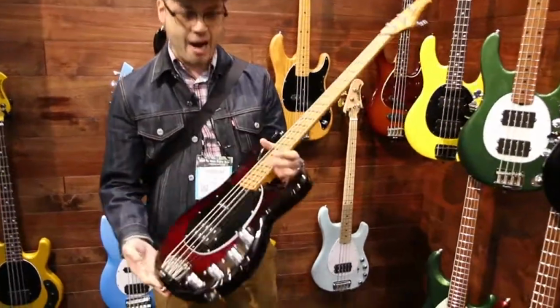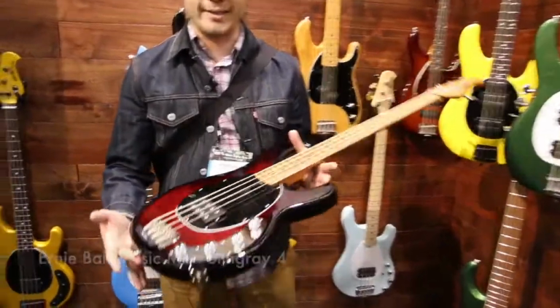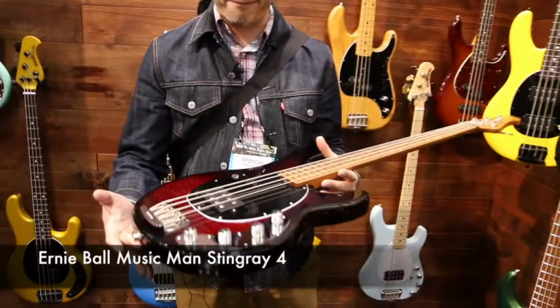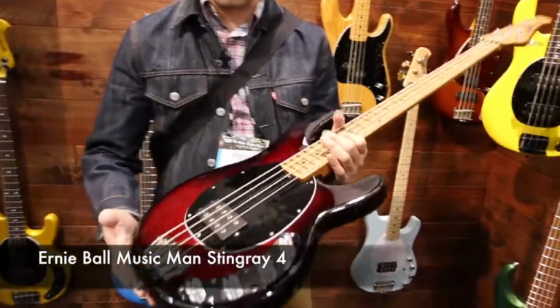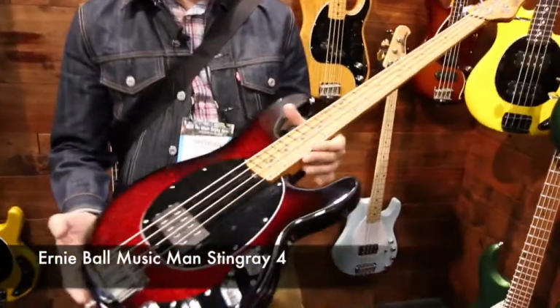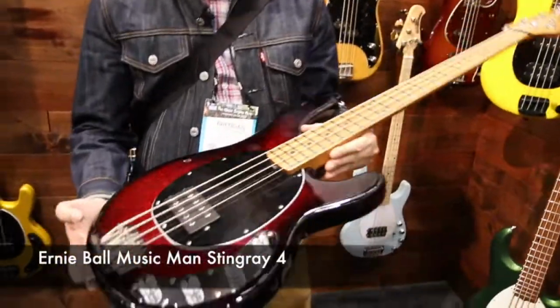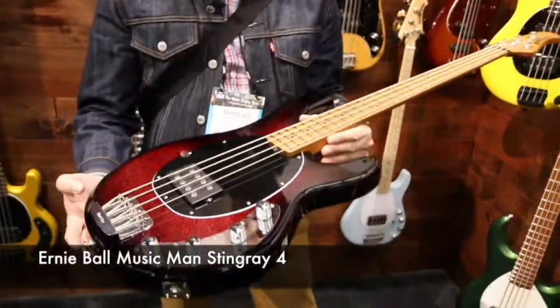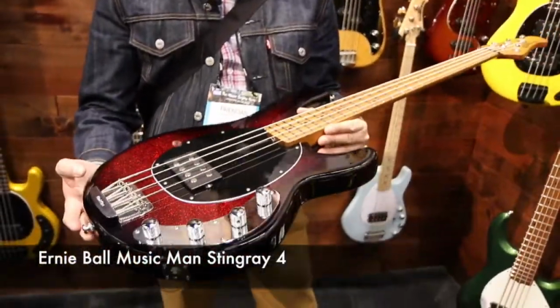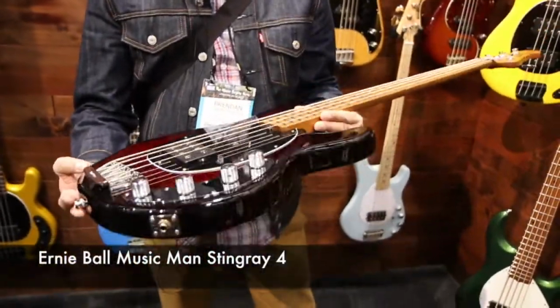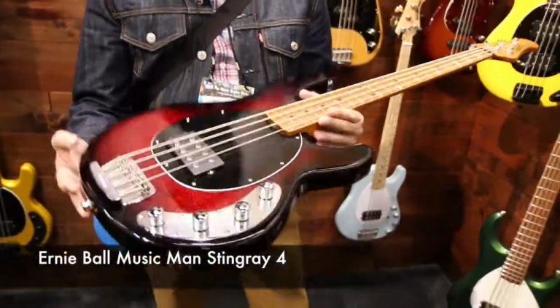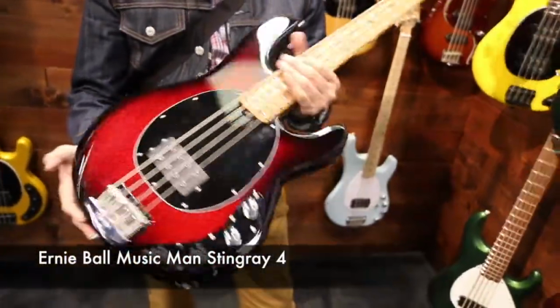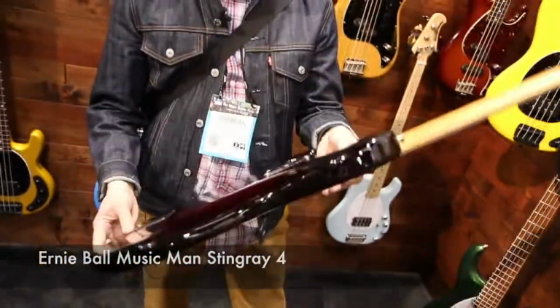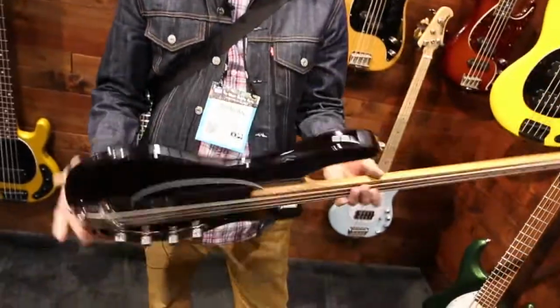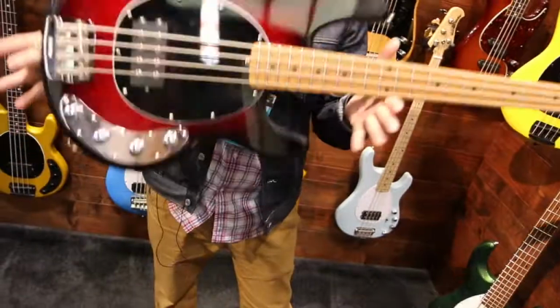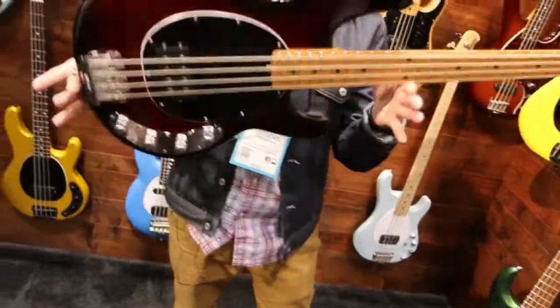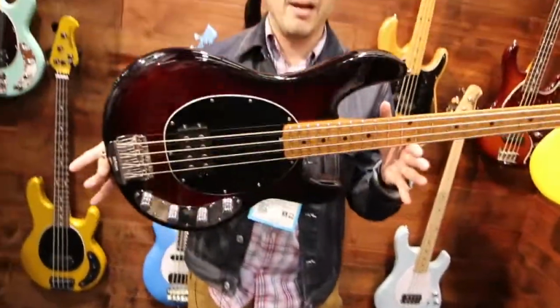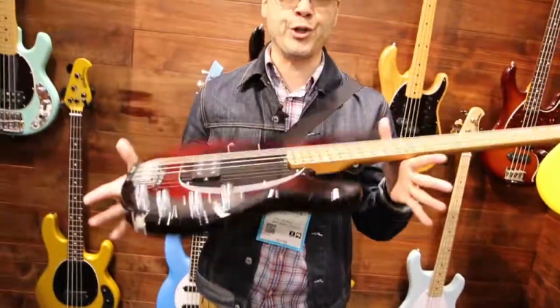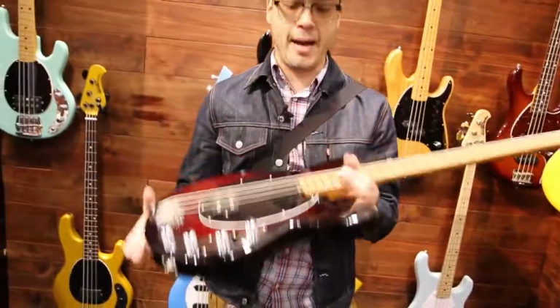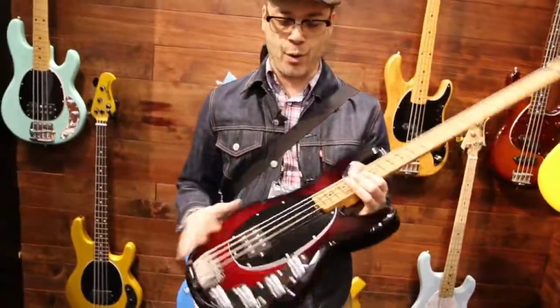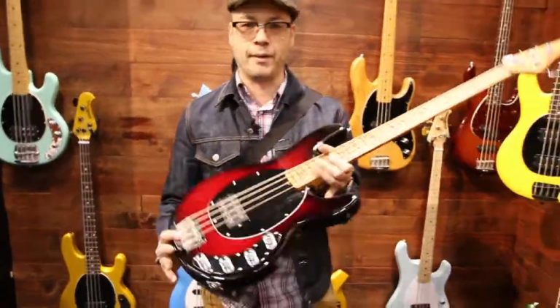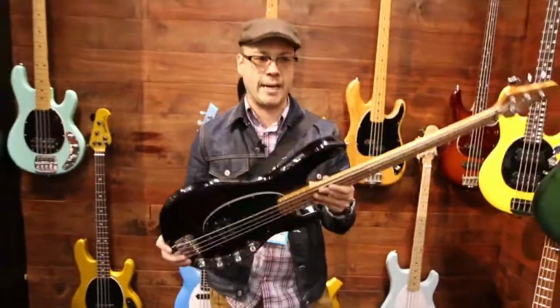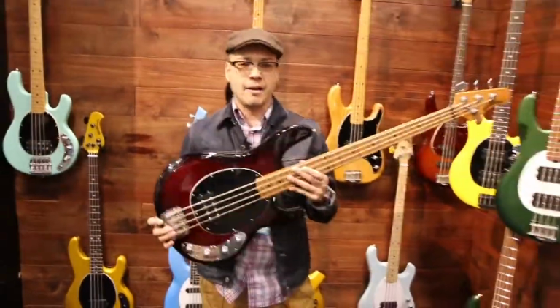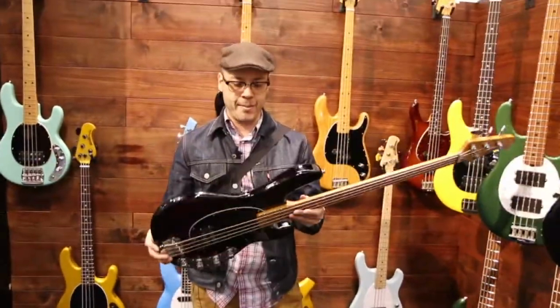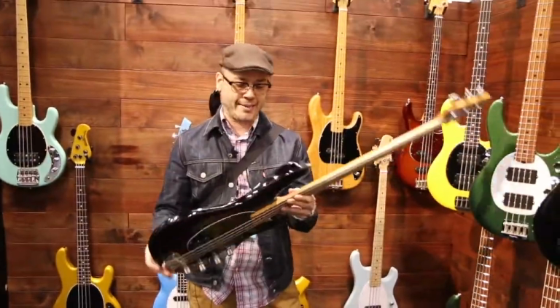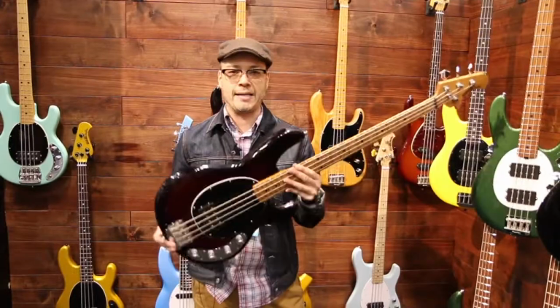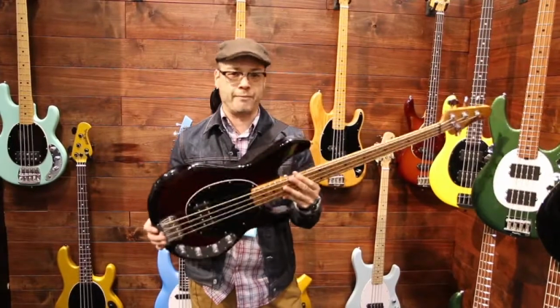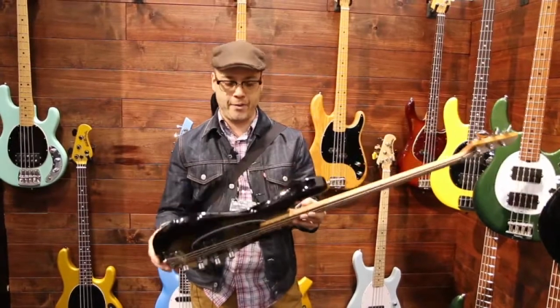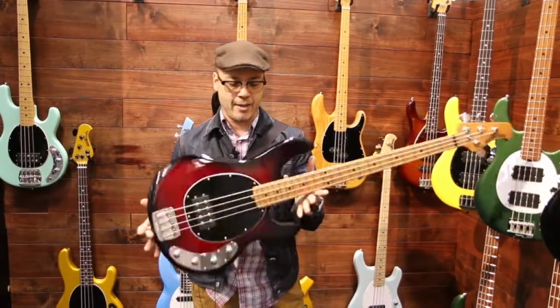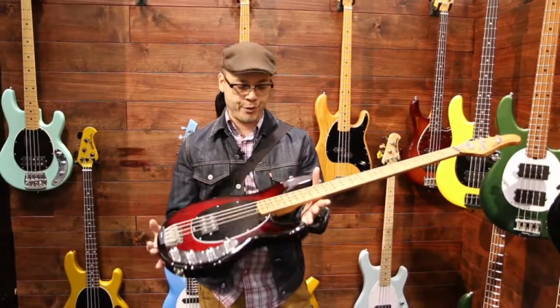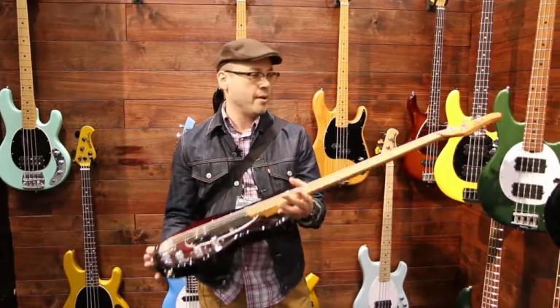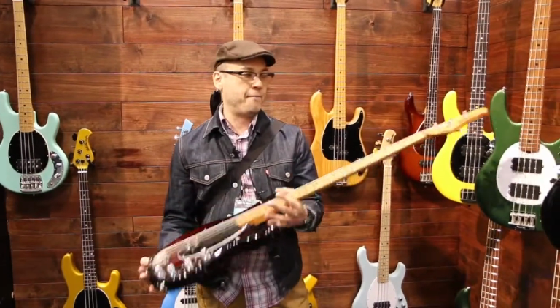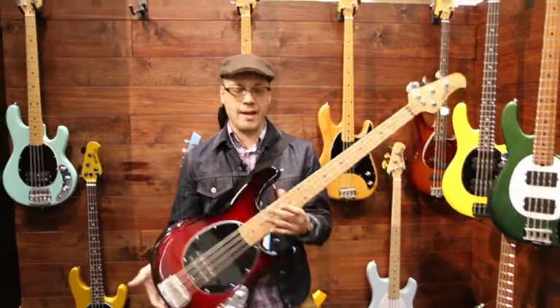I'm holding a Stingray 4, the ultimate Music Man bass, and there are a few differences. For one thing, this particular one is super light. They're going with more of a lighter weight — some of the Stingrays can be very heavy basses, but this one is very light.